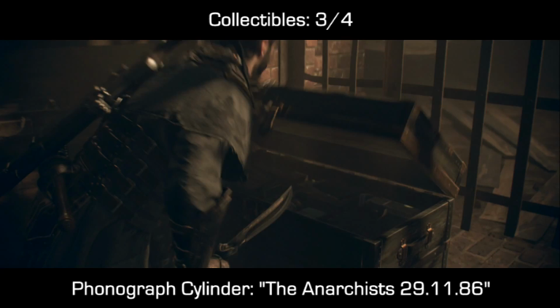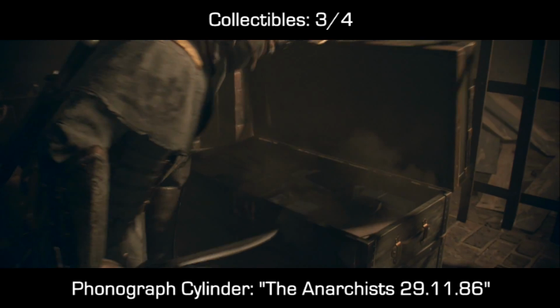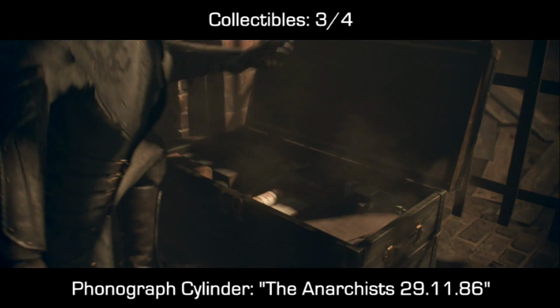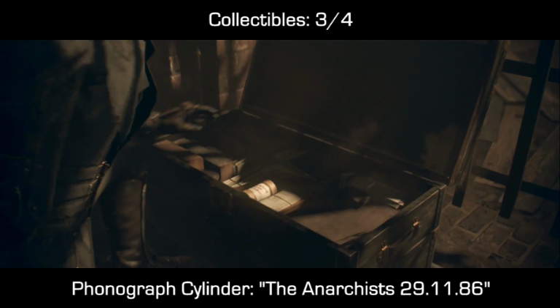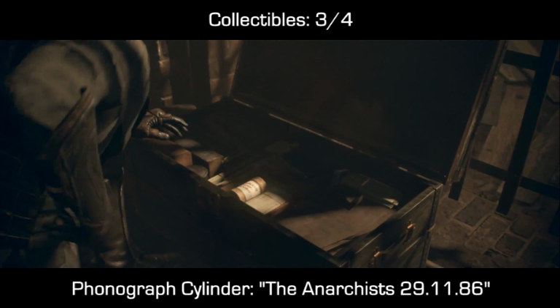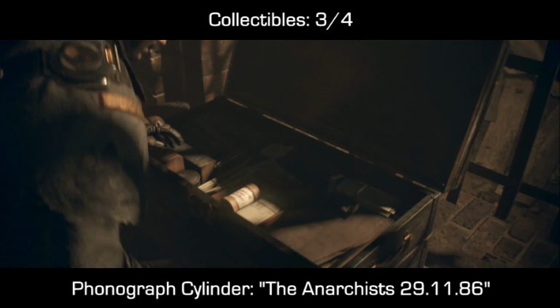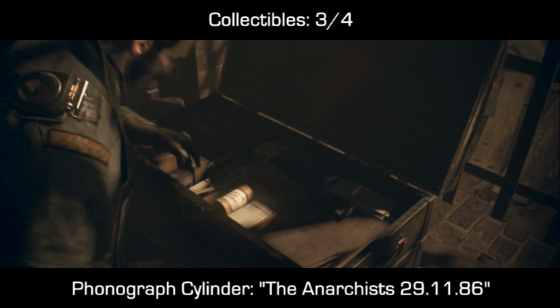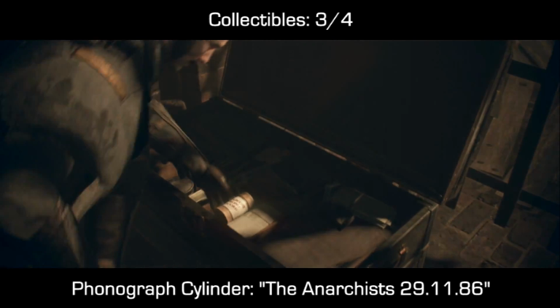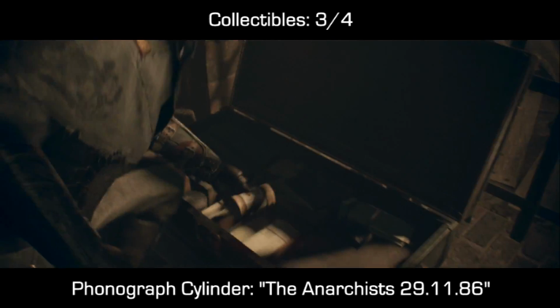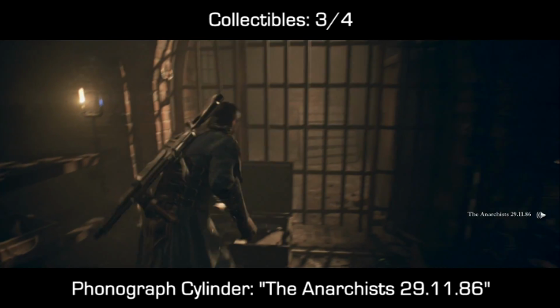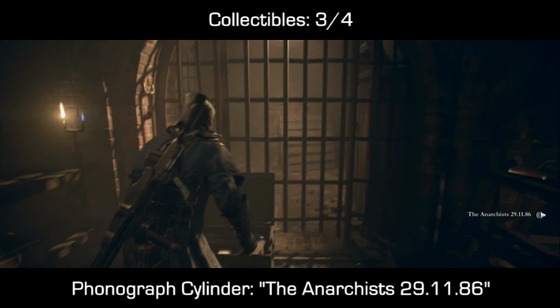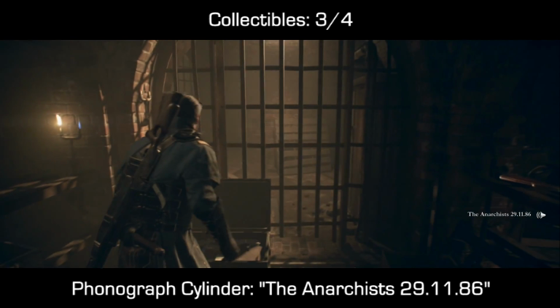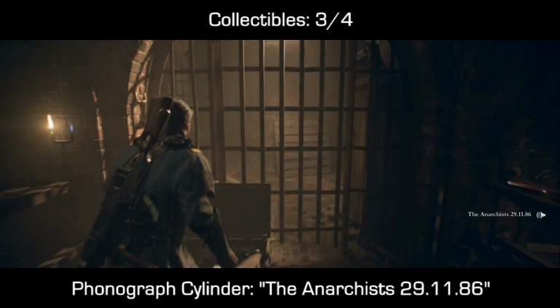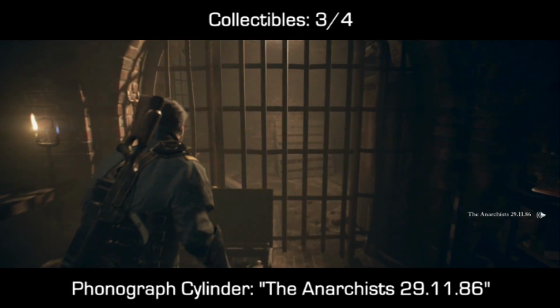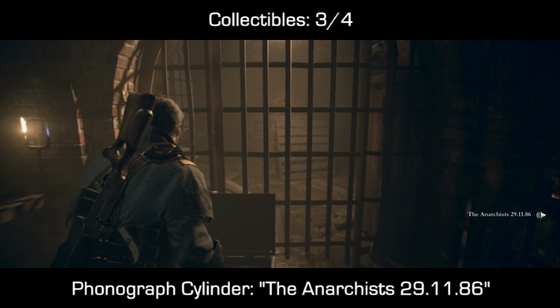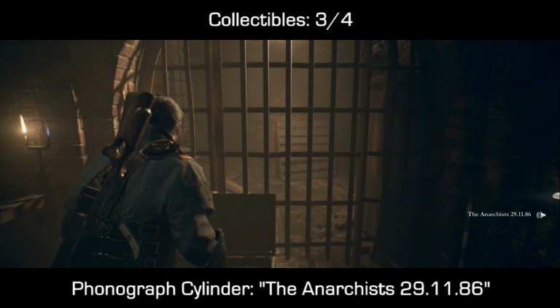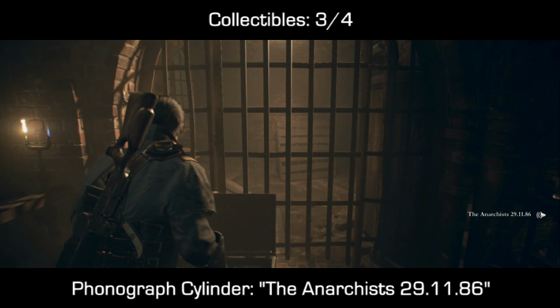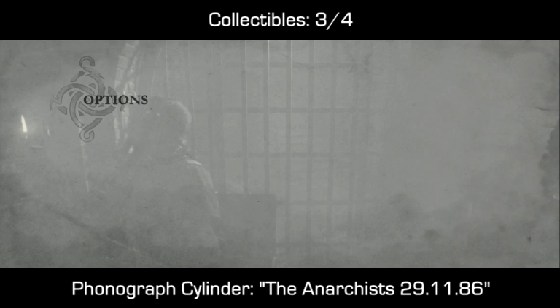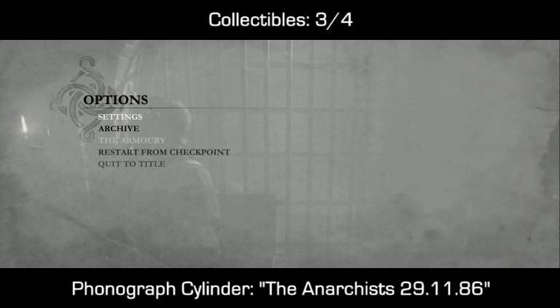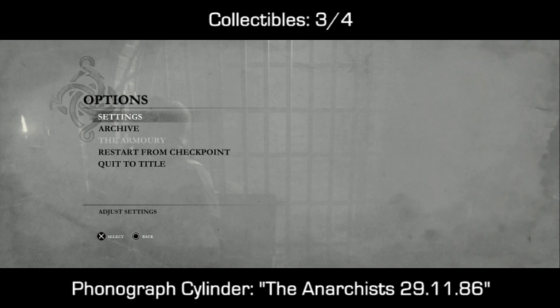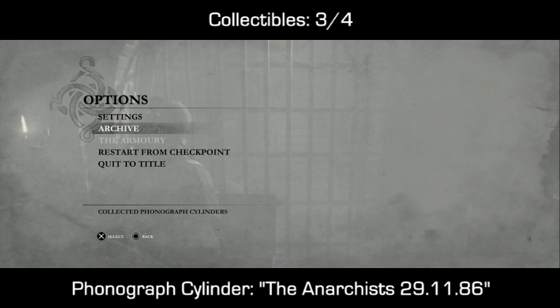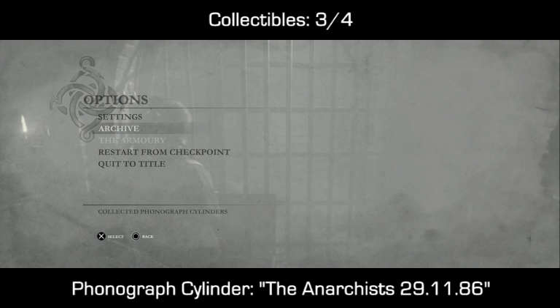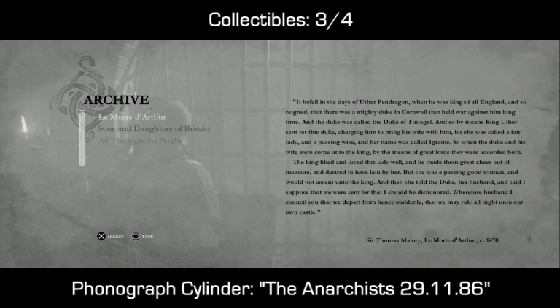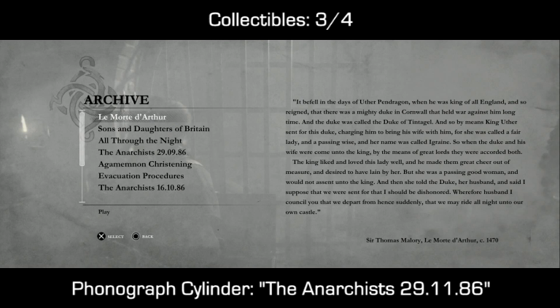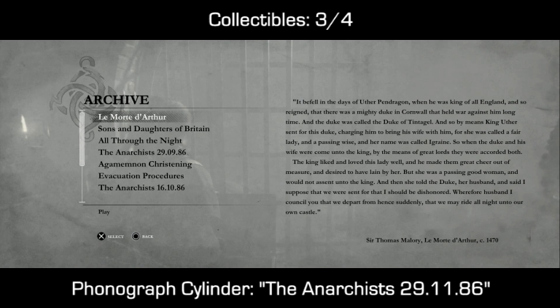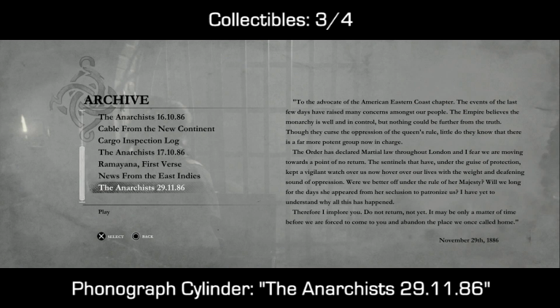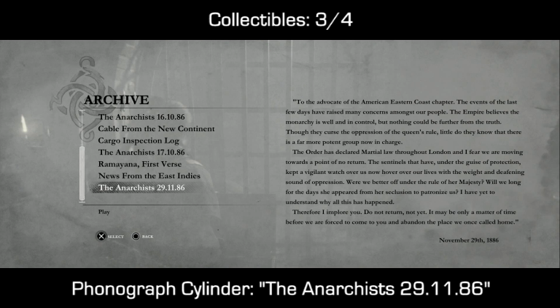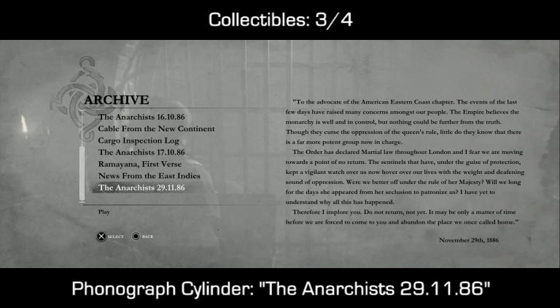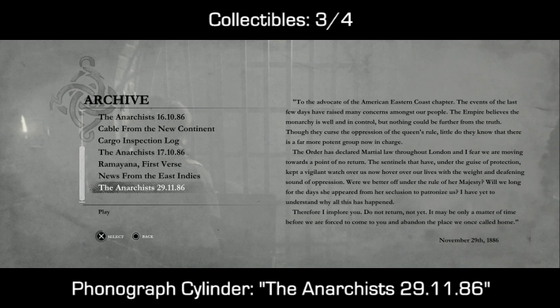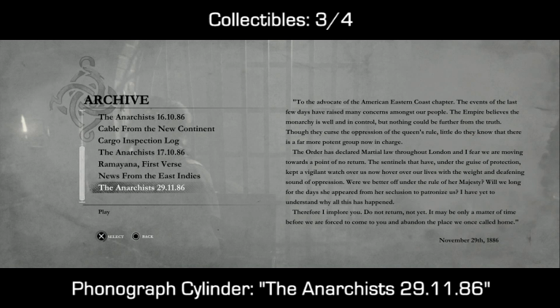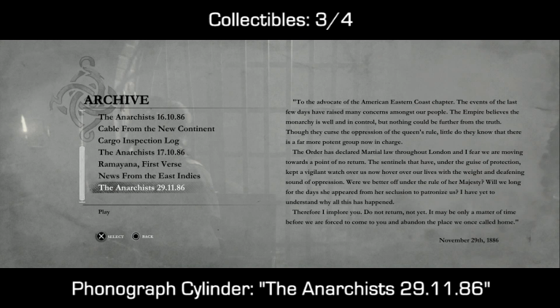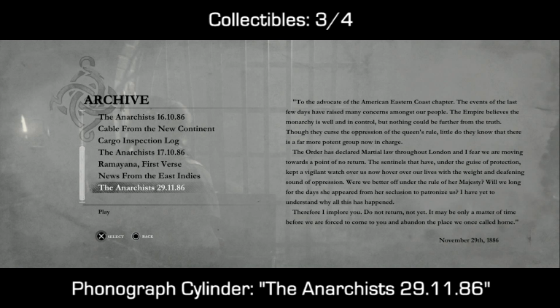At the very end of that dead end, you will find a box which you'll need to interact with and pry open. Inside you should find your 16th phonograph cylinder, 'The Anarchists 29.11.86.' Hopefully I said that right — for some reason my brain just stopped working there.